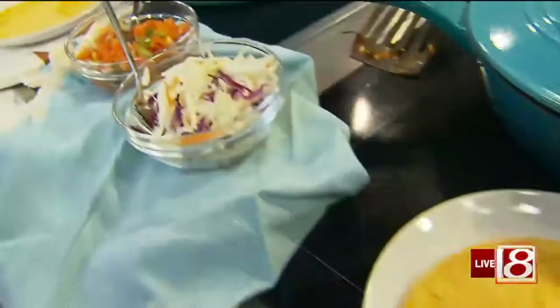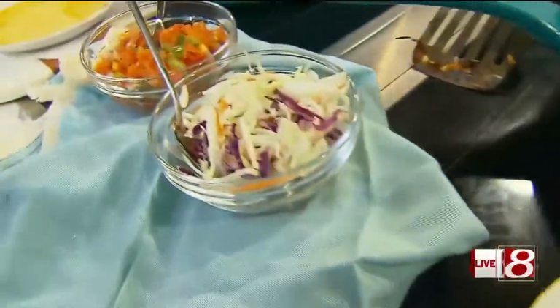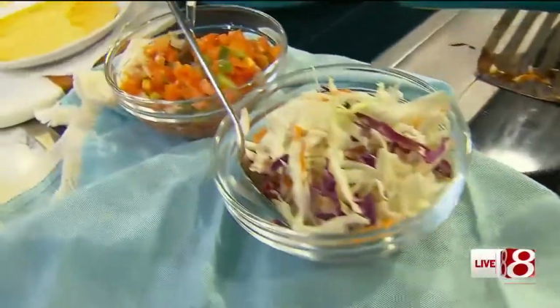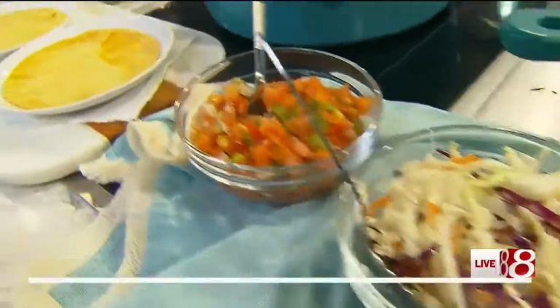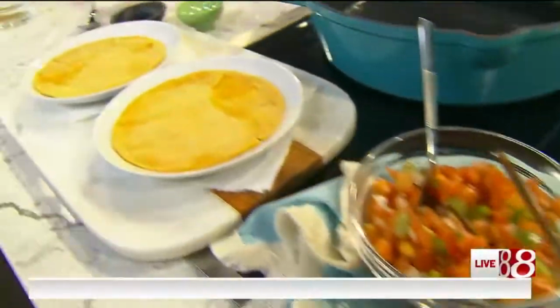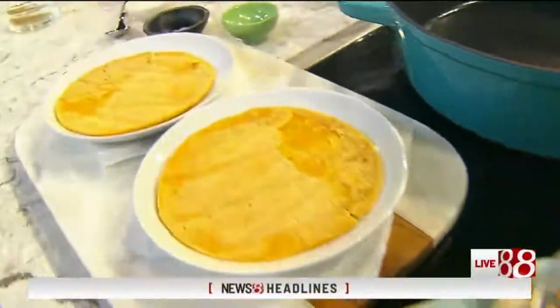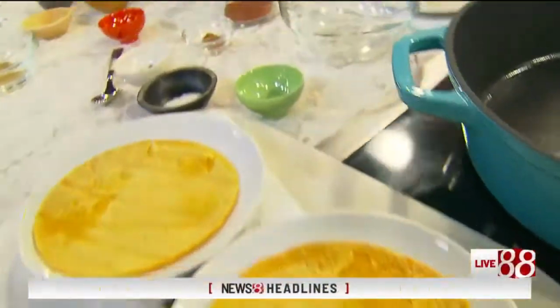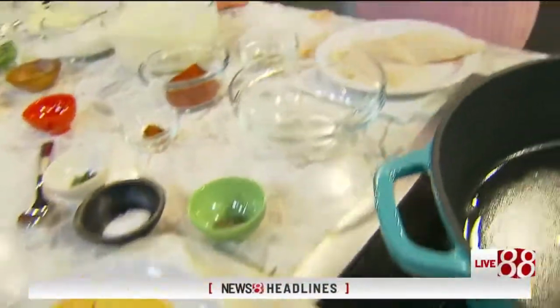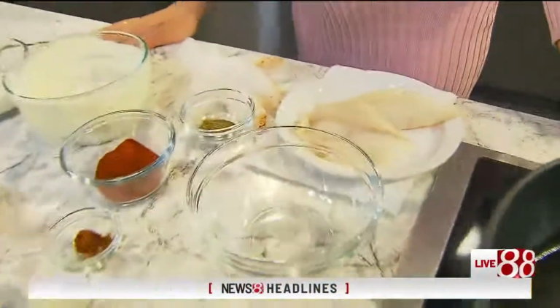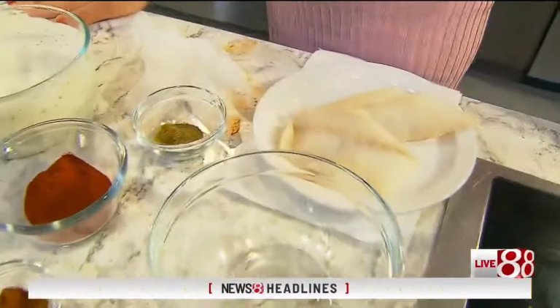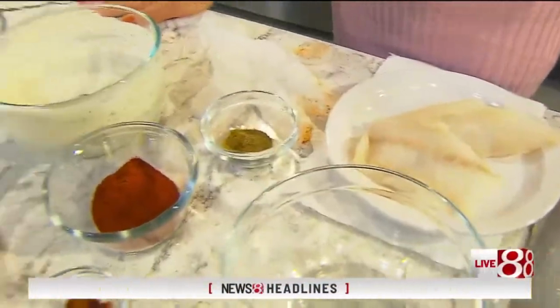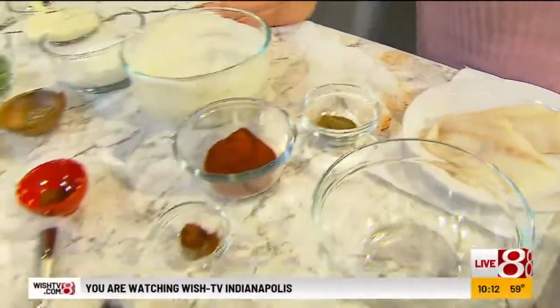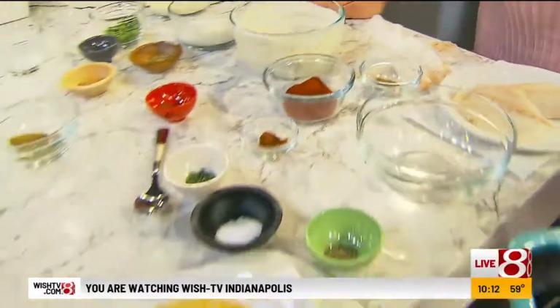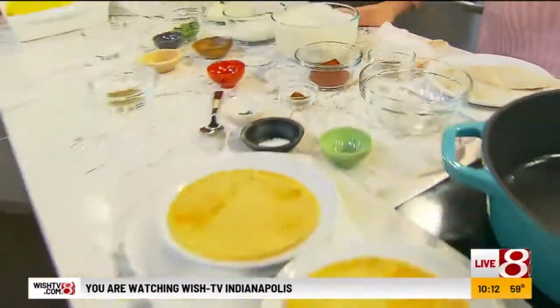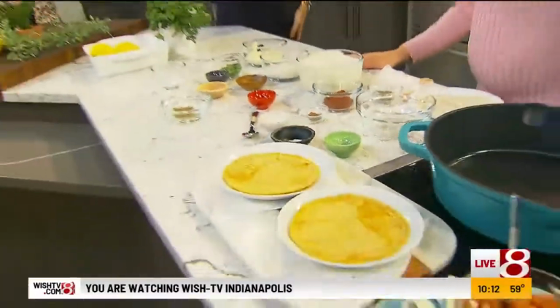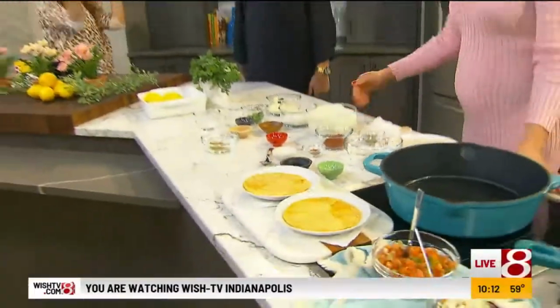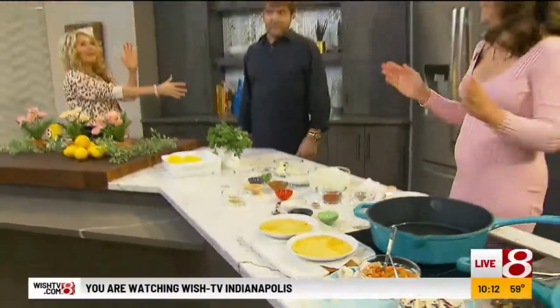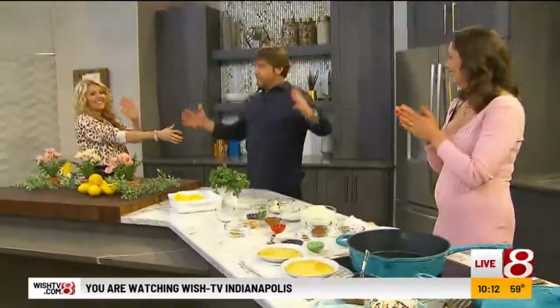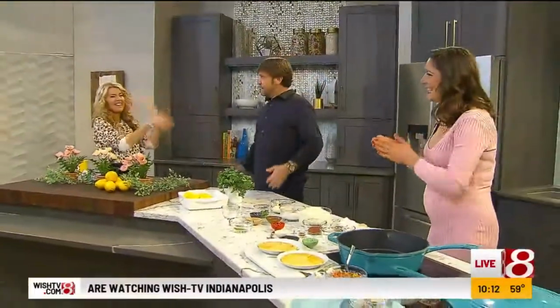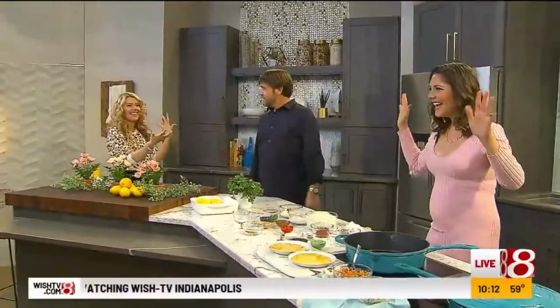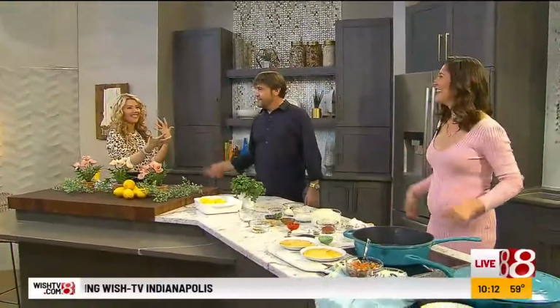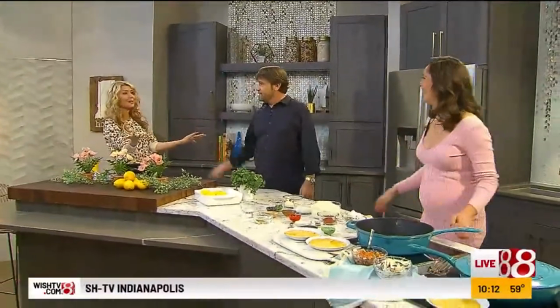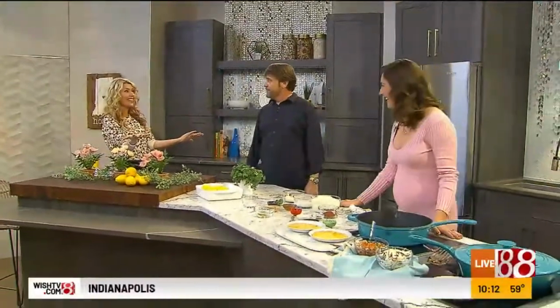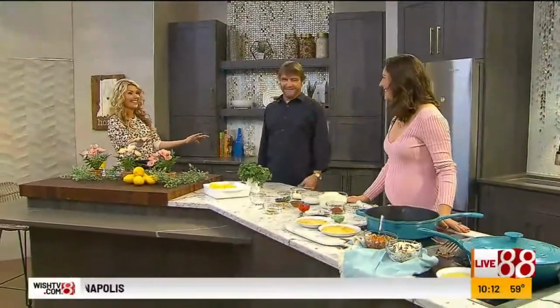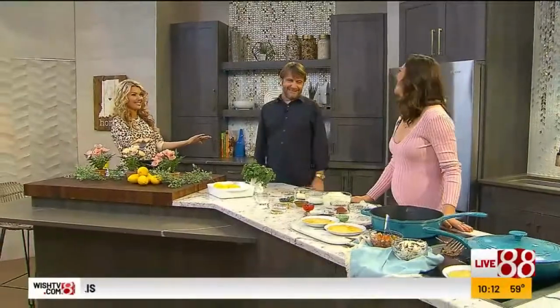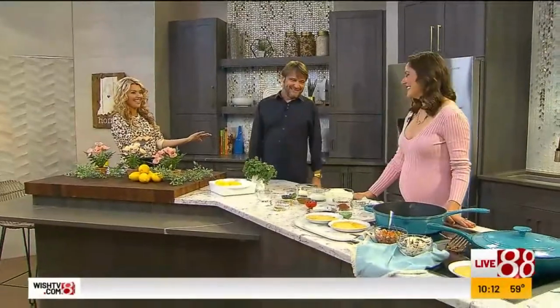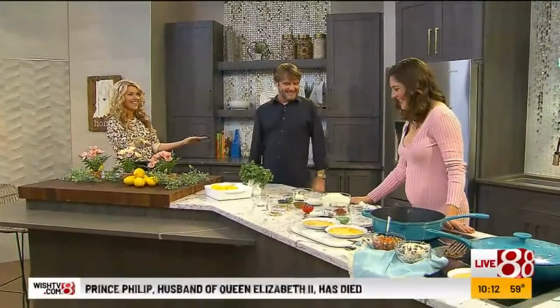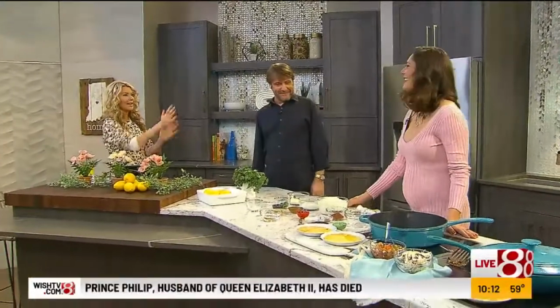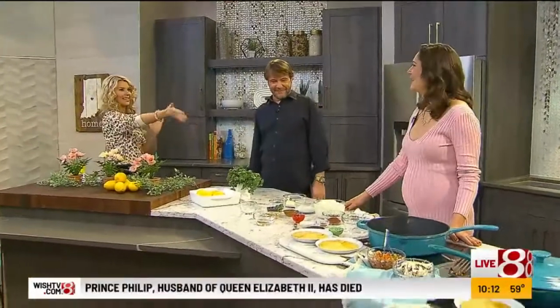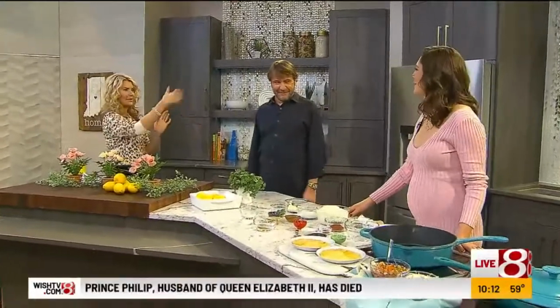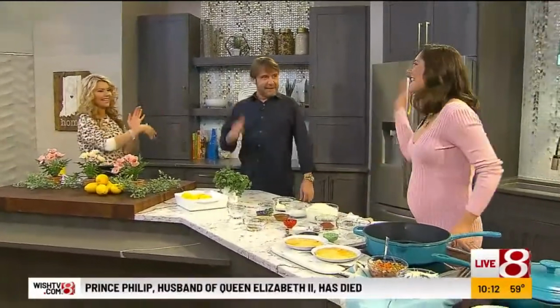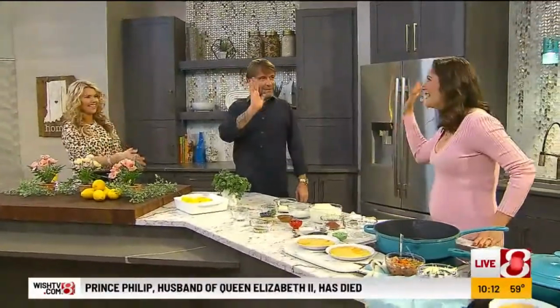Welcome back to Indie Style. We are having so much fun already in the kitchen with Tara Rochford — yes, you said it right — and Mike Swinberg. Lots of personality in this kitchen right now. Mike, meet Tara. Tara, meet Mike. Nice to meet you.